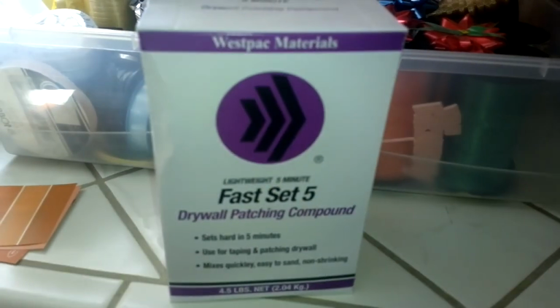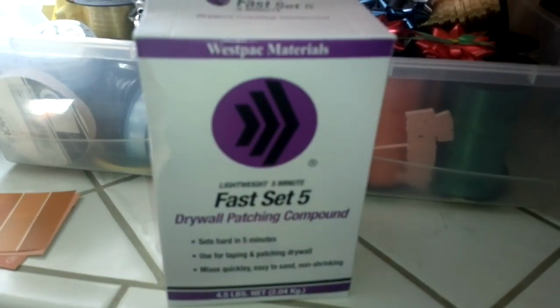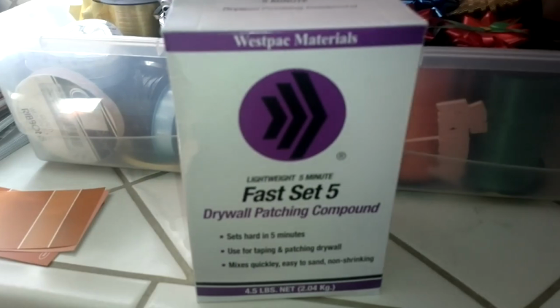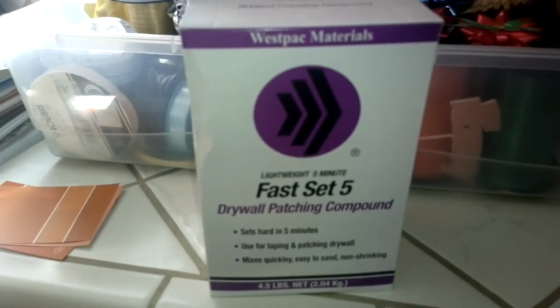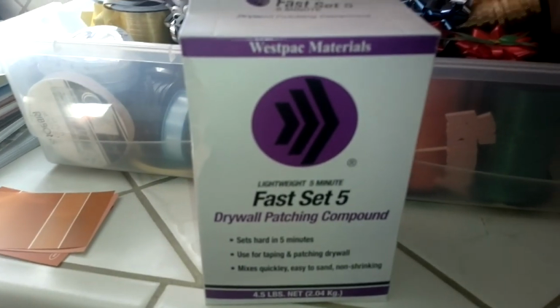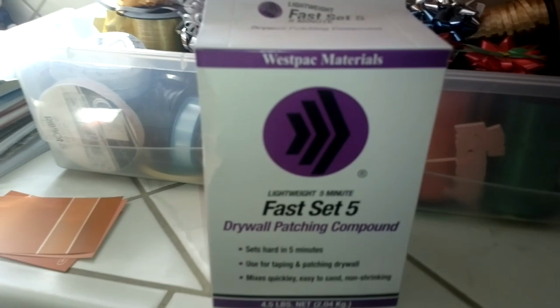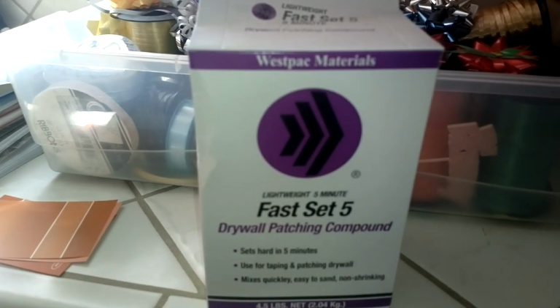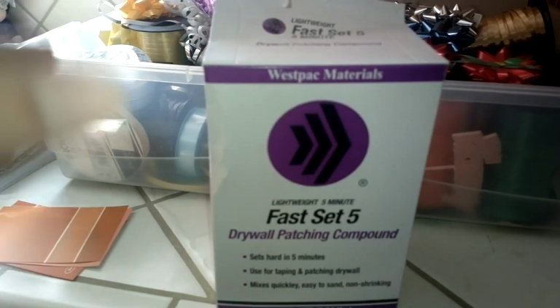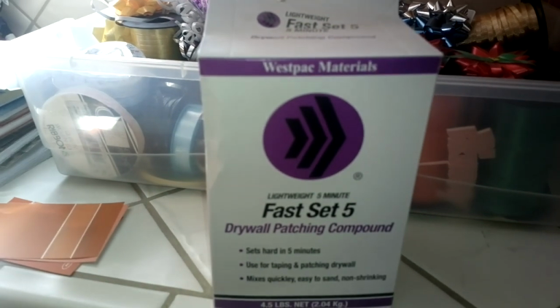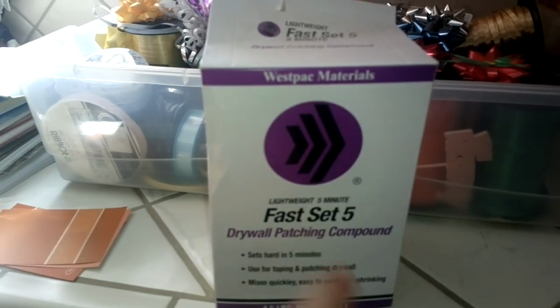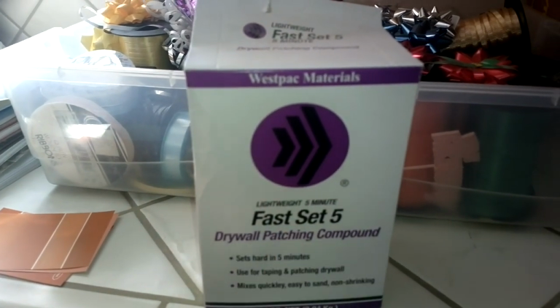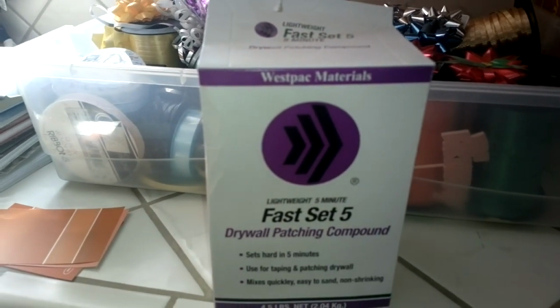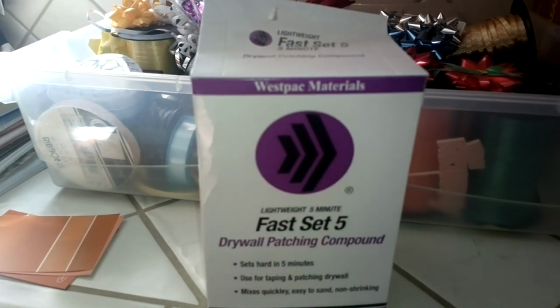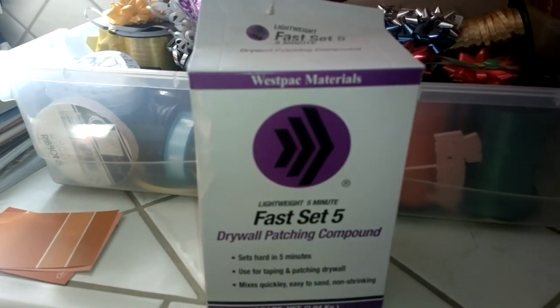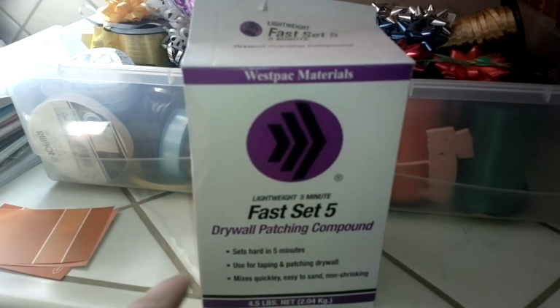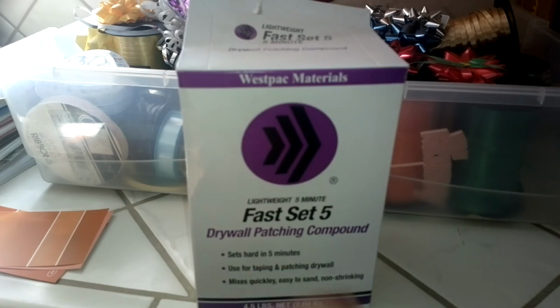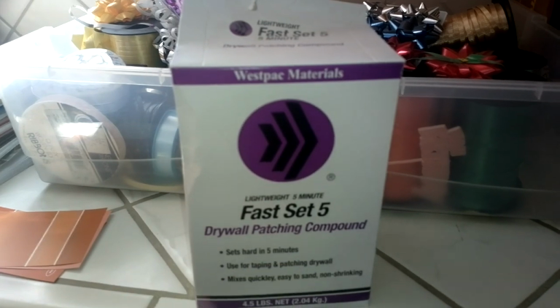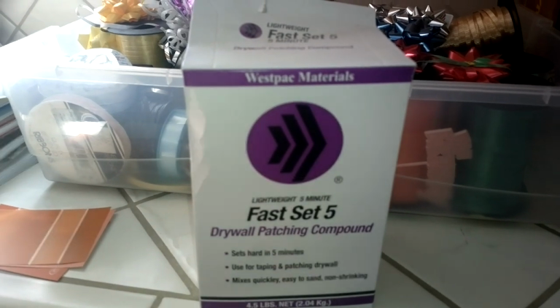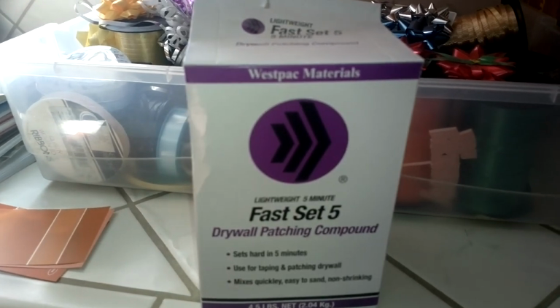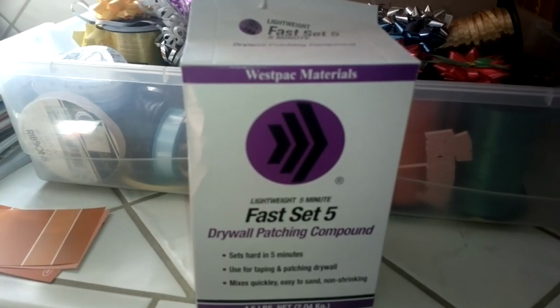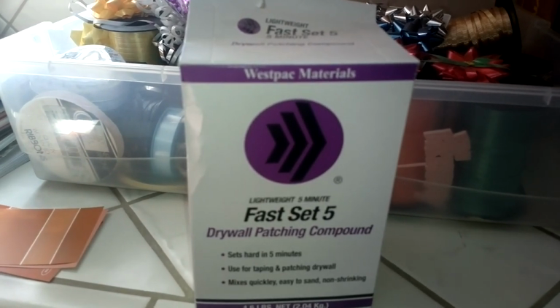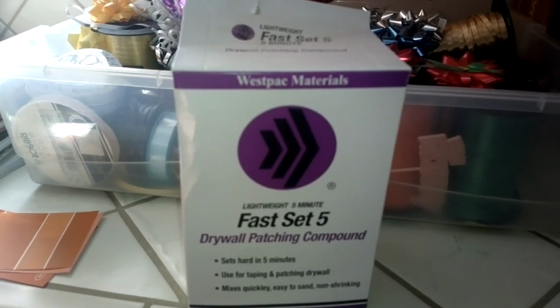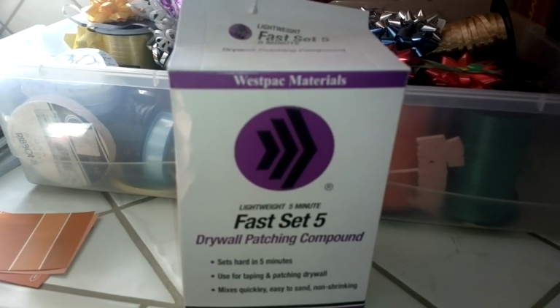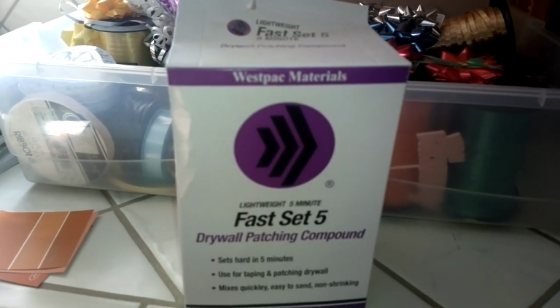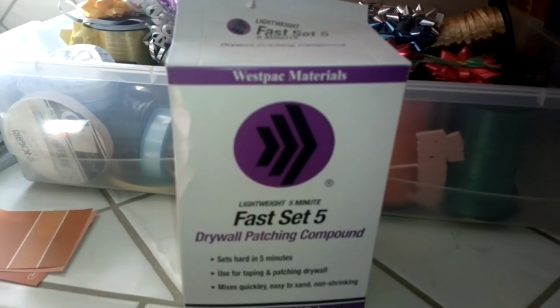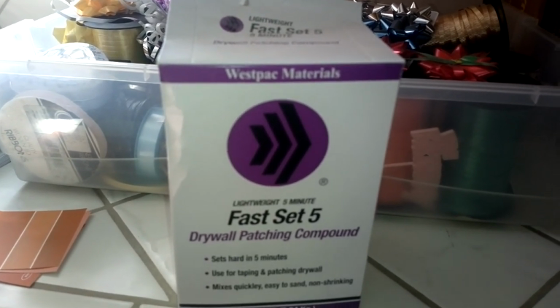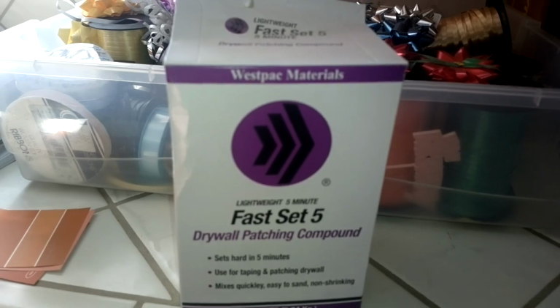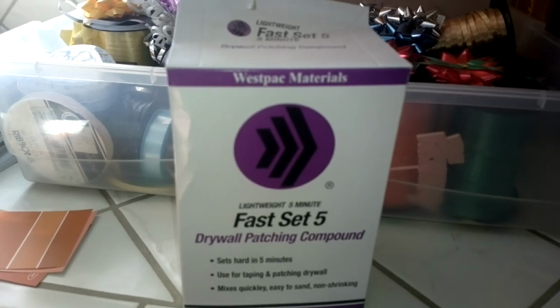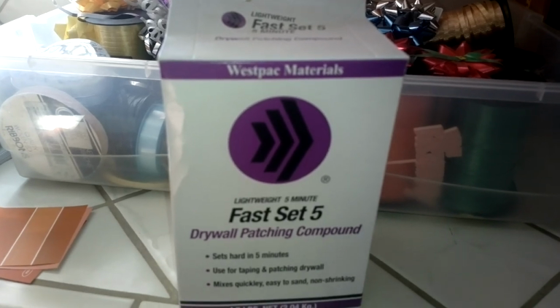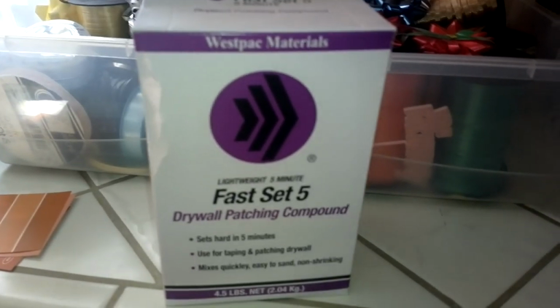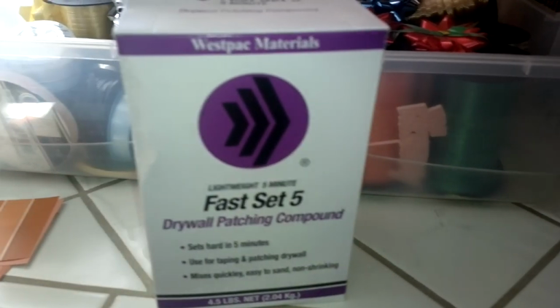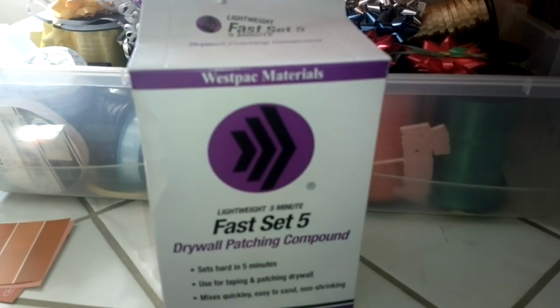All right, so this is what I'm using here — some Westpac Materials Fastset 5 drywall patching compound. Sets hard in five minutes, used for taping and patching drywall, mixes quickly. Use to sand, not shrinking. A lot of stuff — it's great.